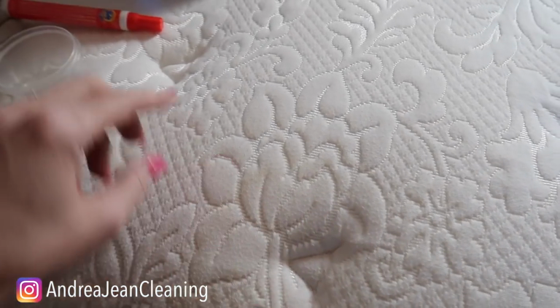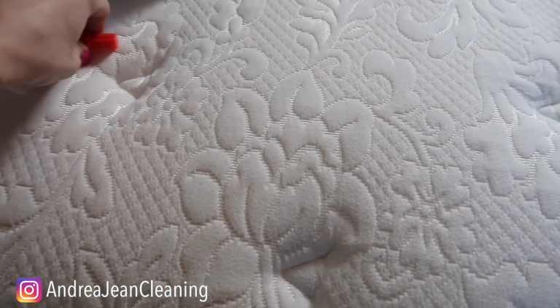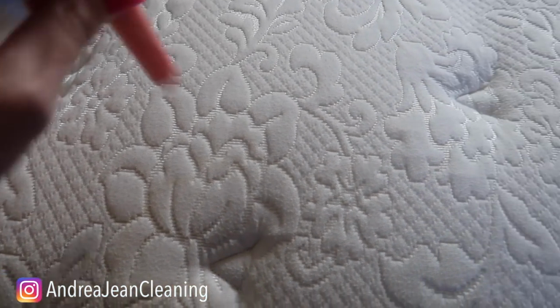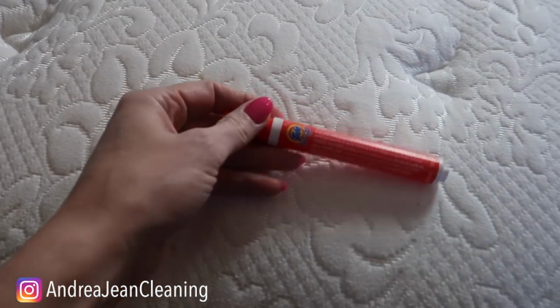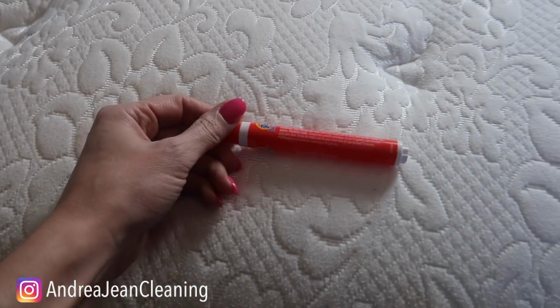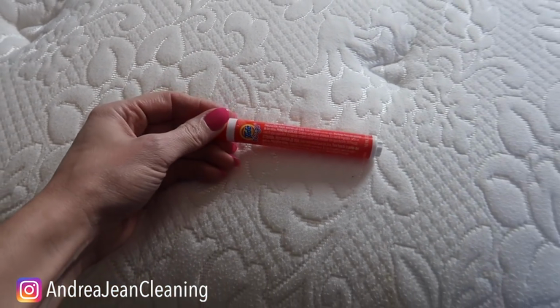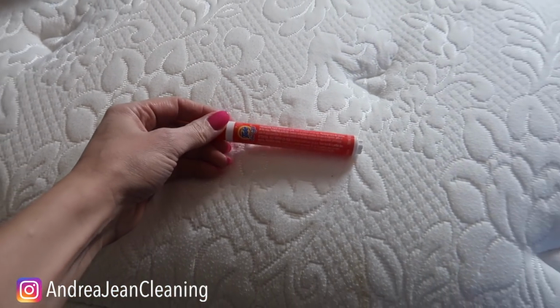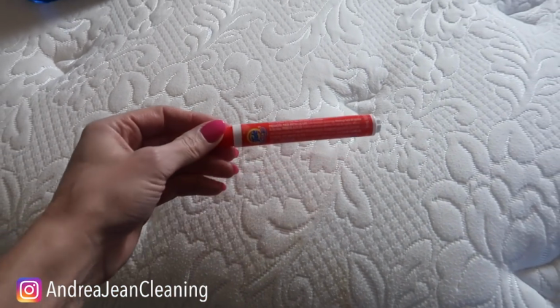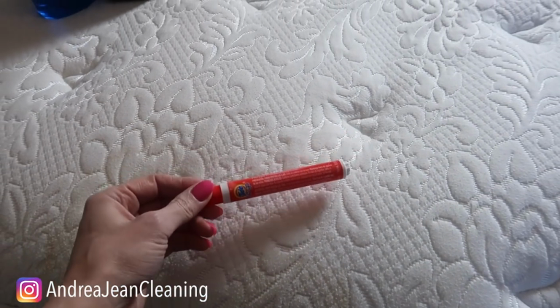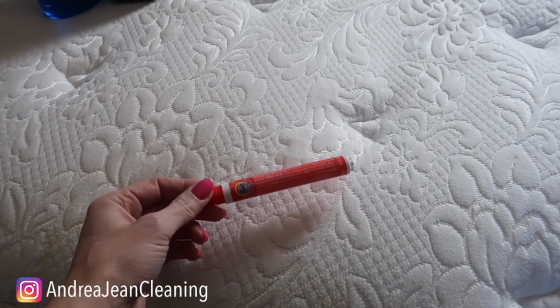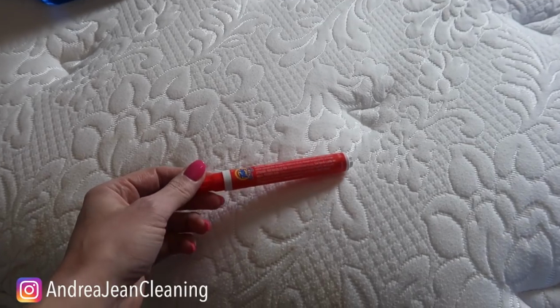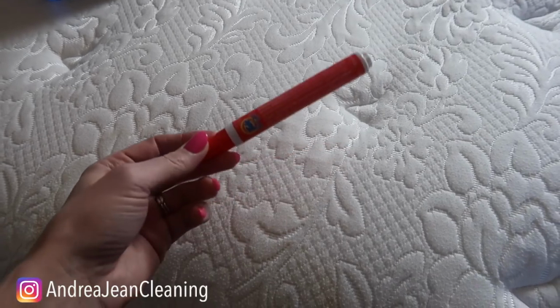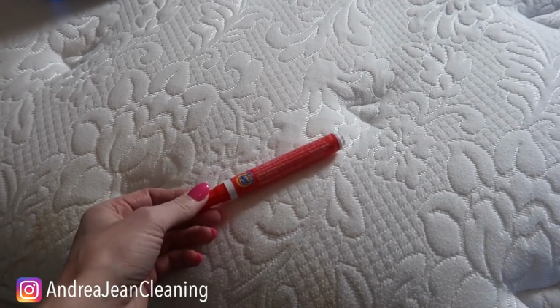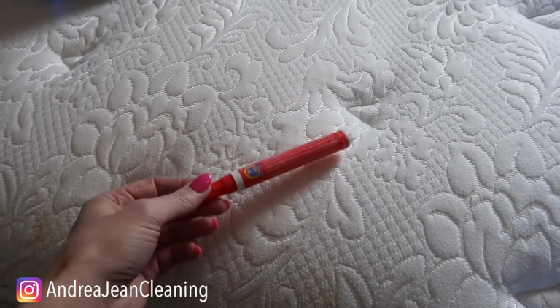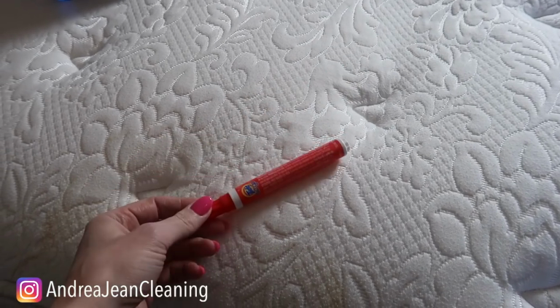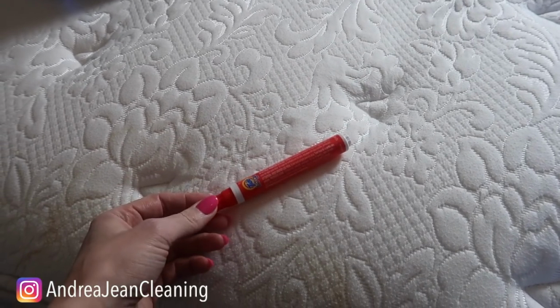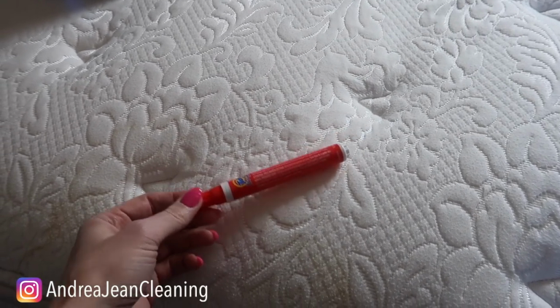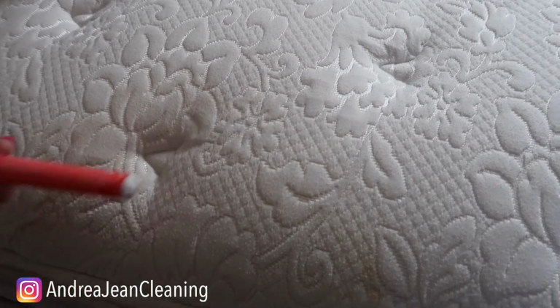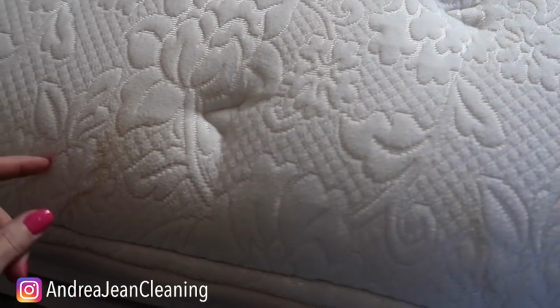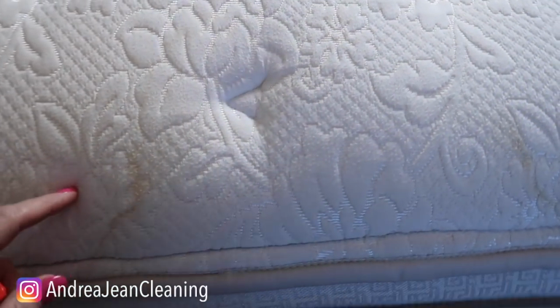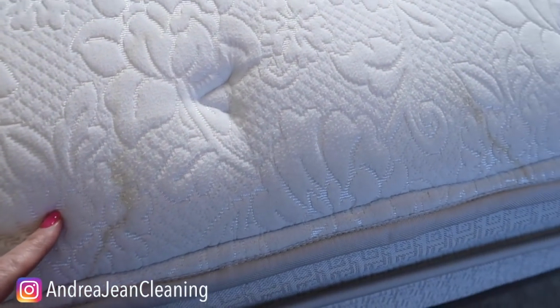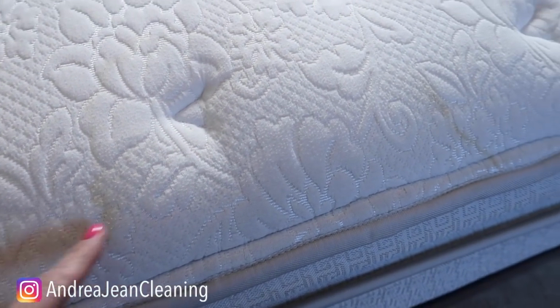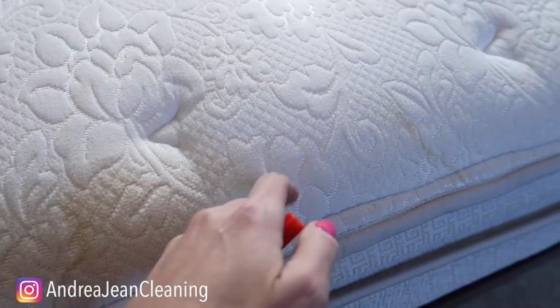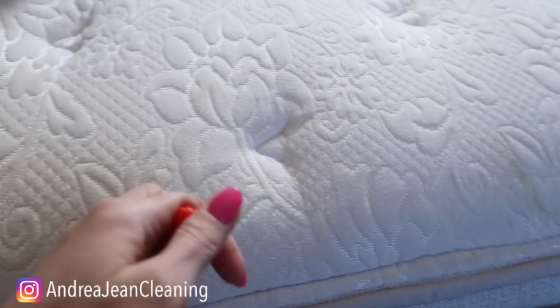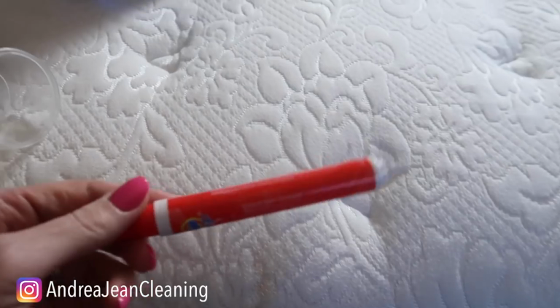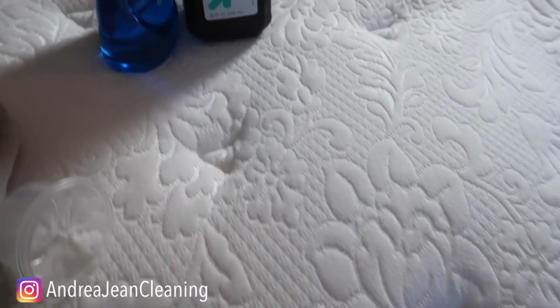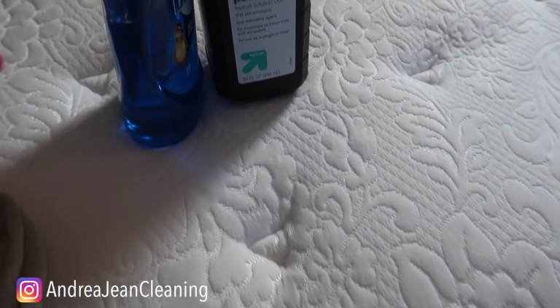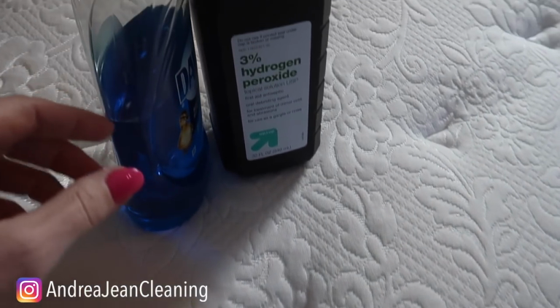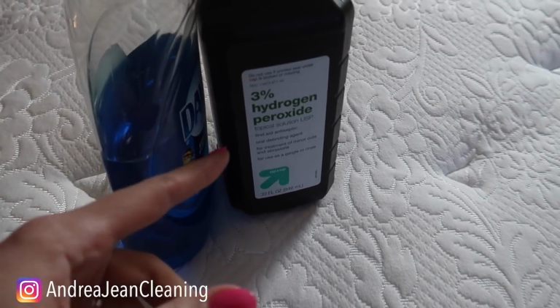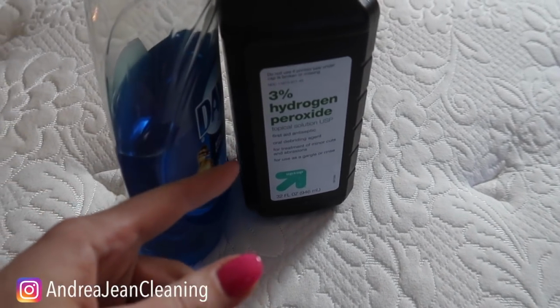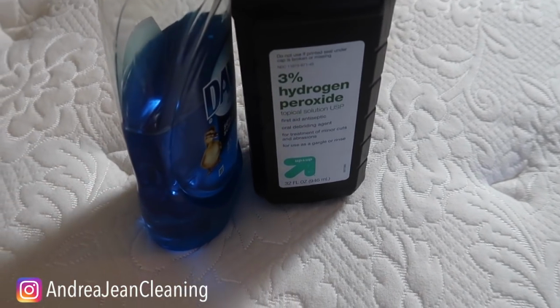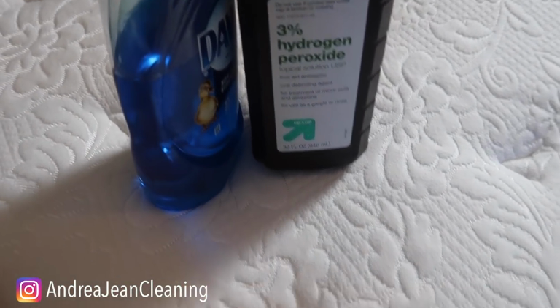Usually I like to go in with a Tide Pen — this is a lifesaver. I have white bedding, my daughter has white bedding, but this stain is large and I want to show you something with ingredients that you probably already have laying around your house.